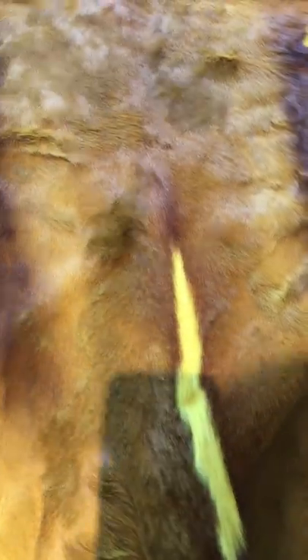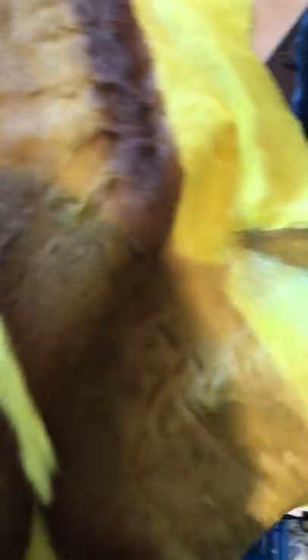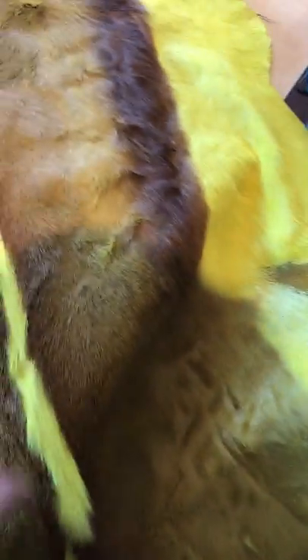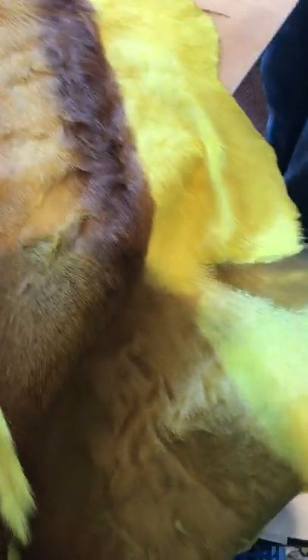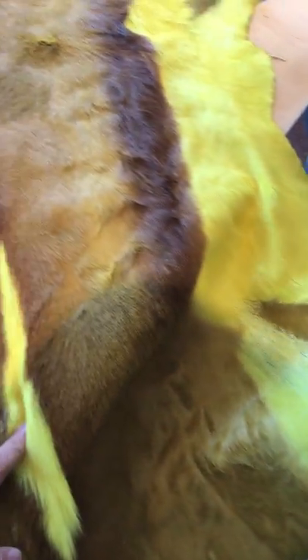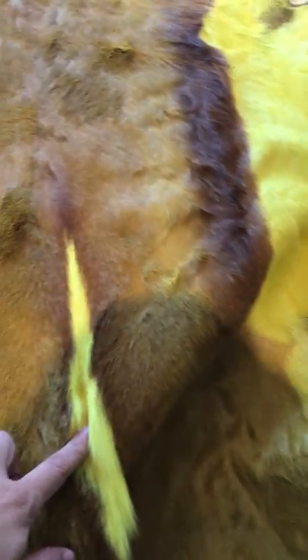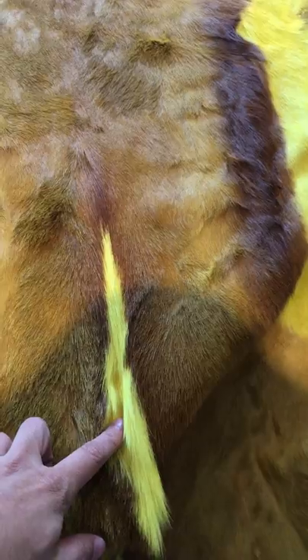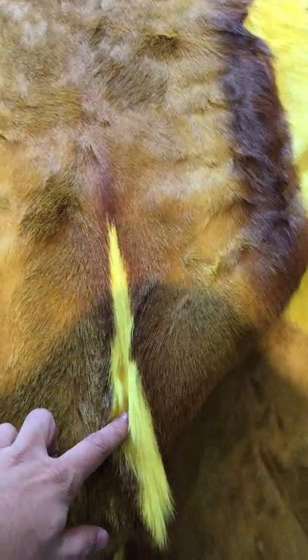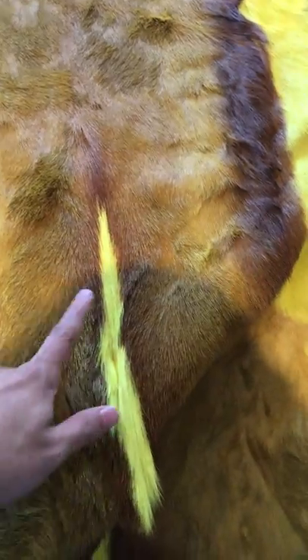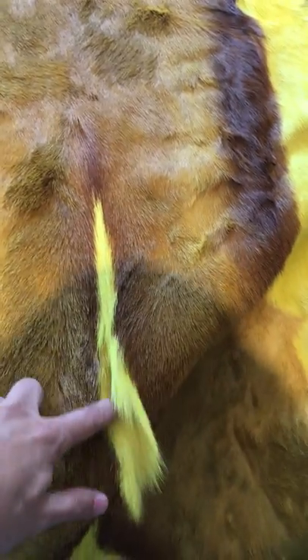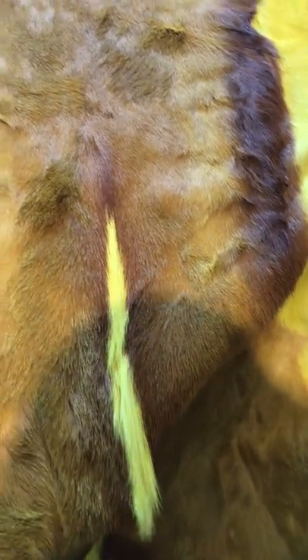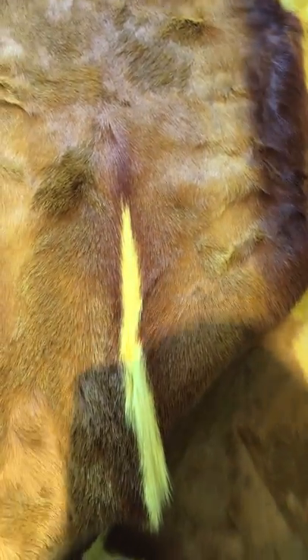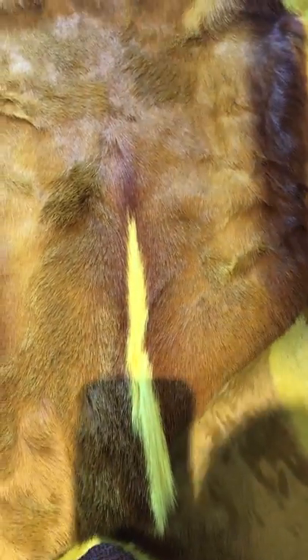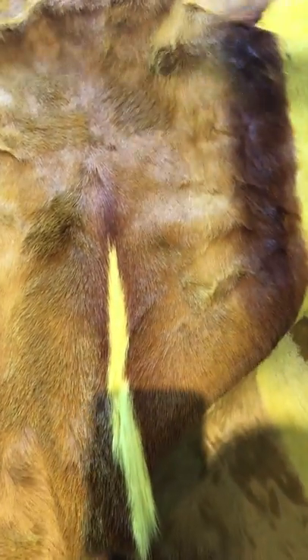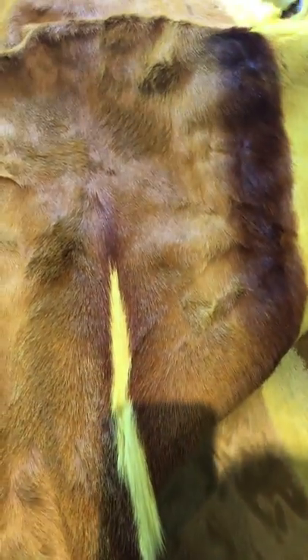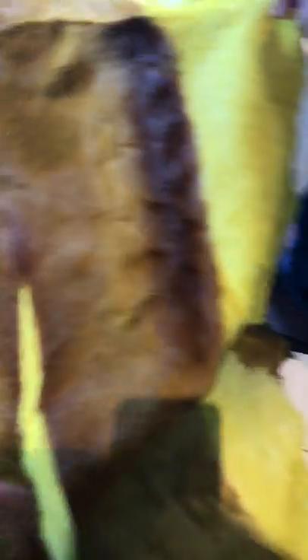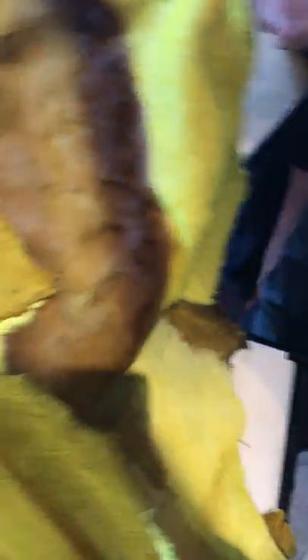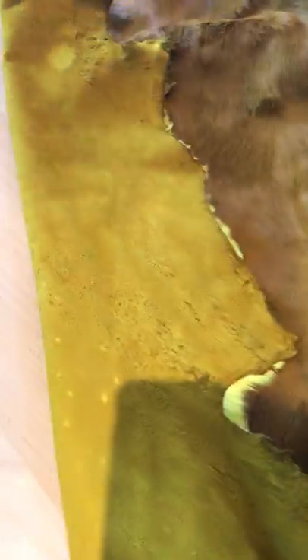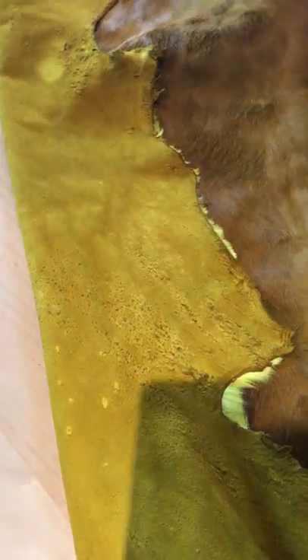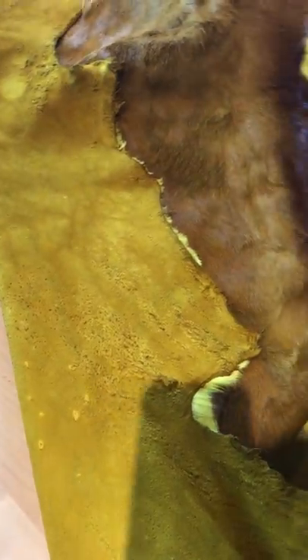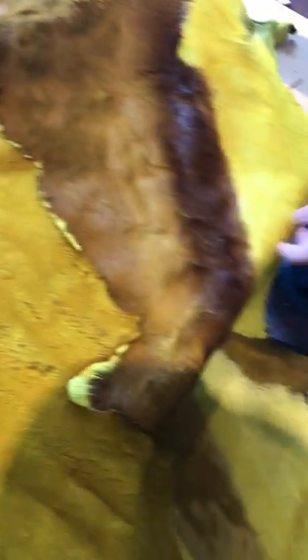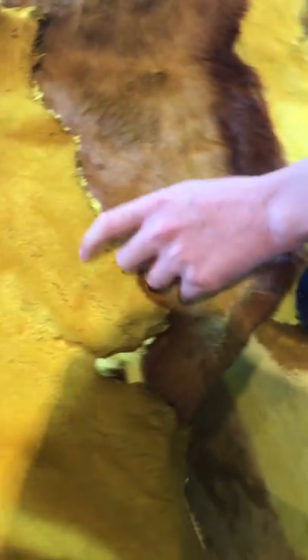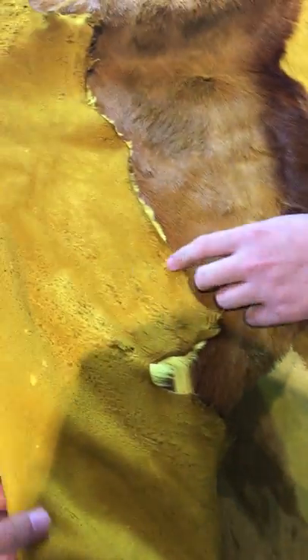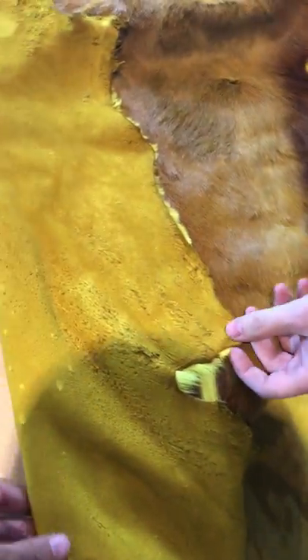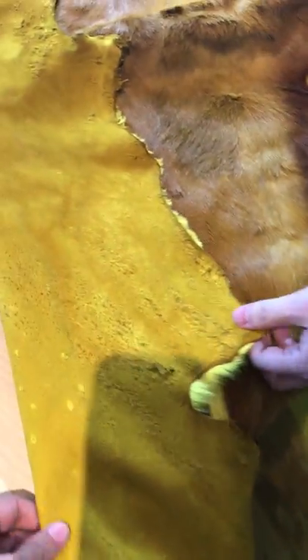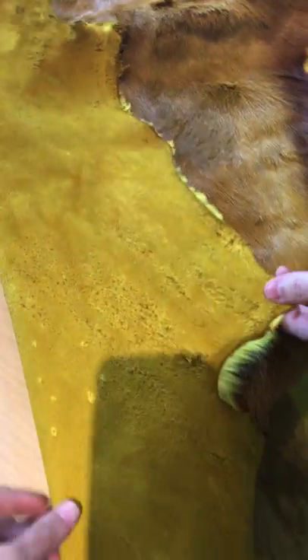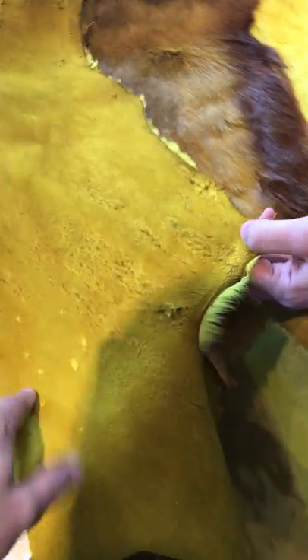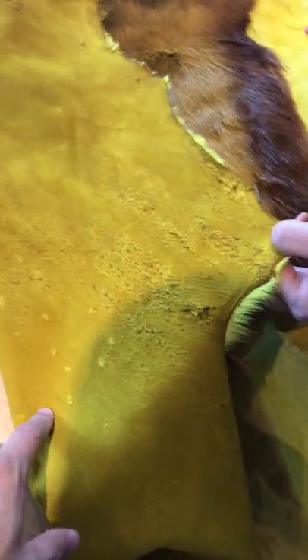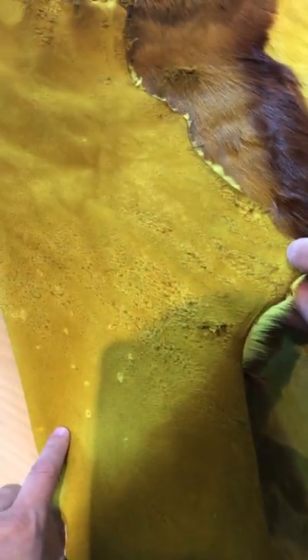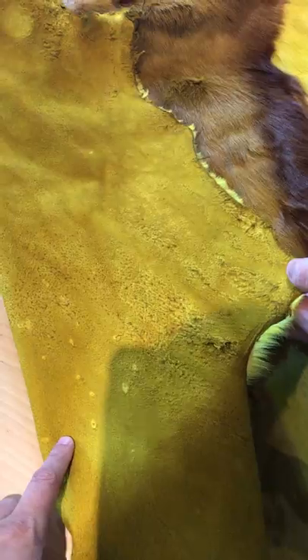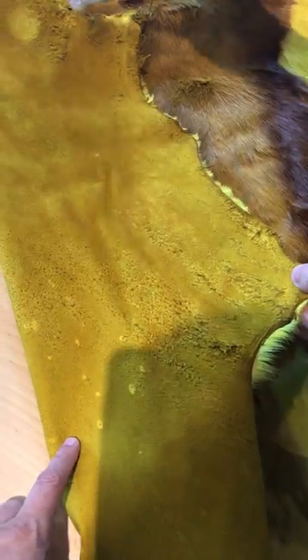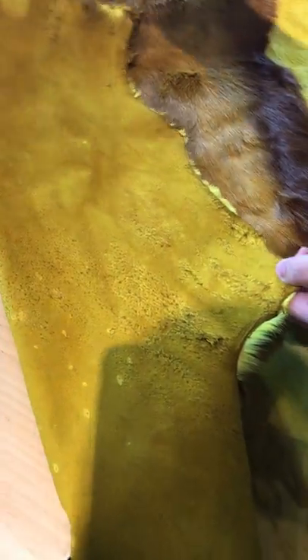Usually this dorsal line is white, so it will take on the coloration of whatever dye we used on the hide. The back looks just like suede and also has the coloration of whatever dye we used.